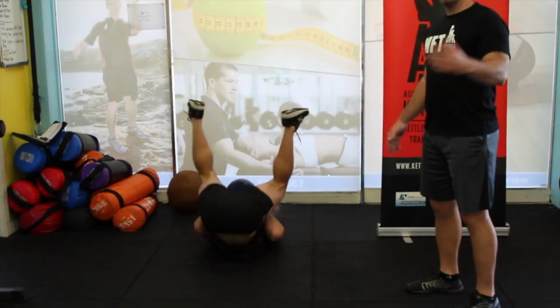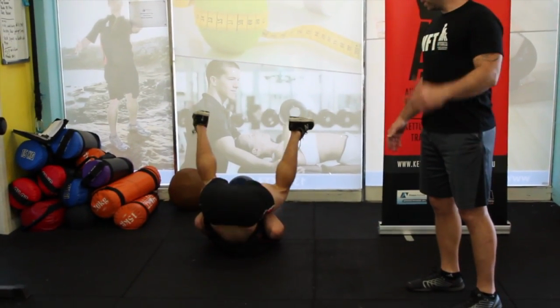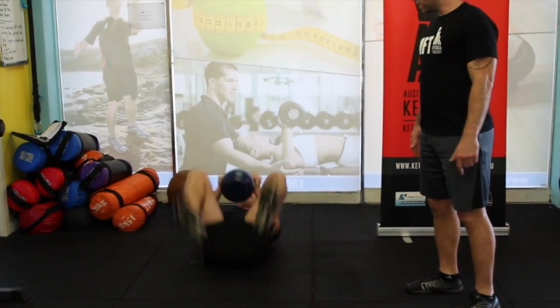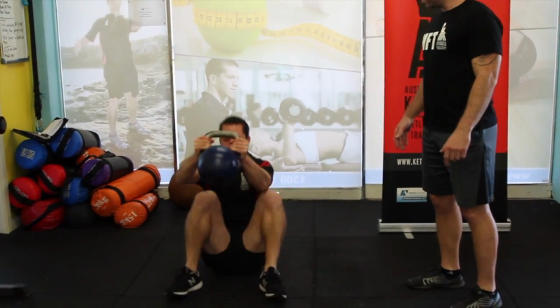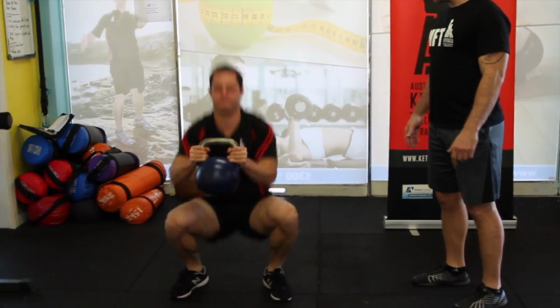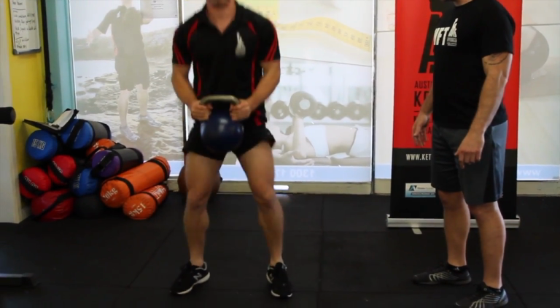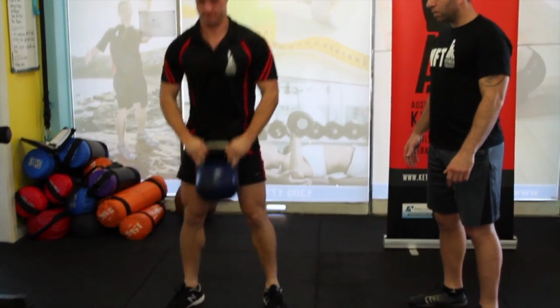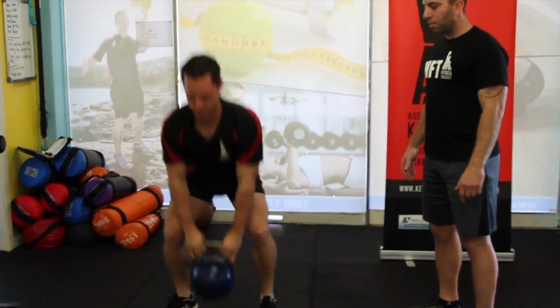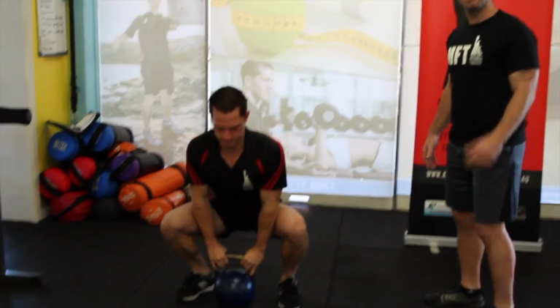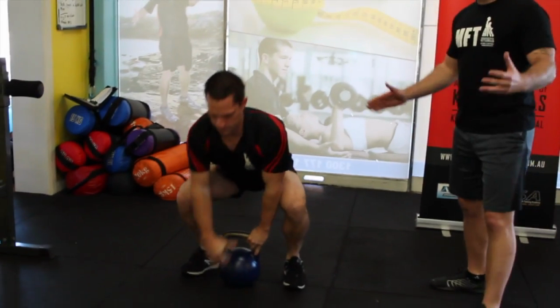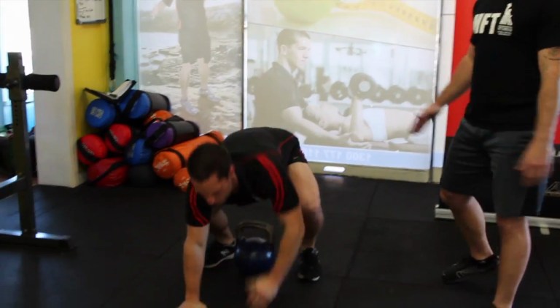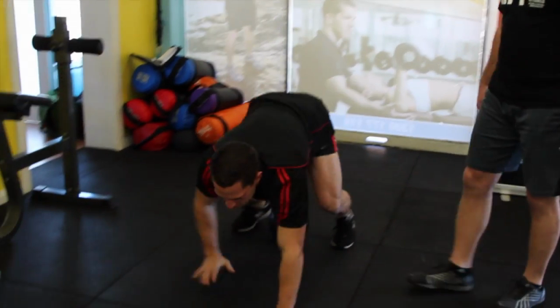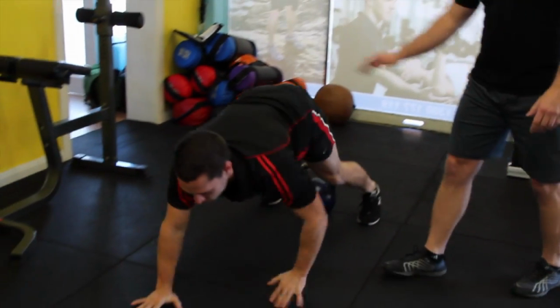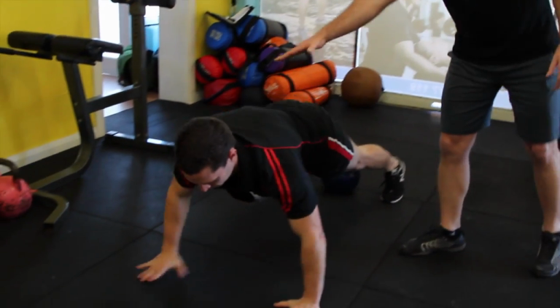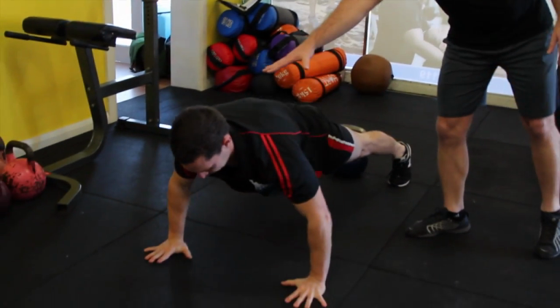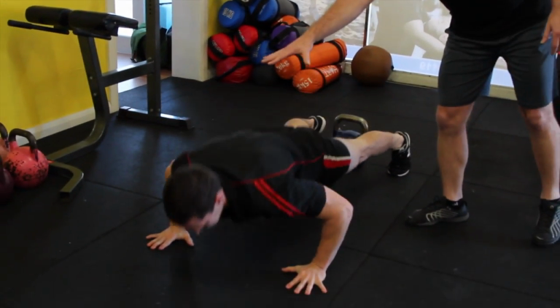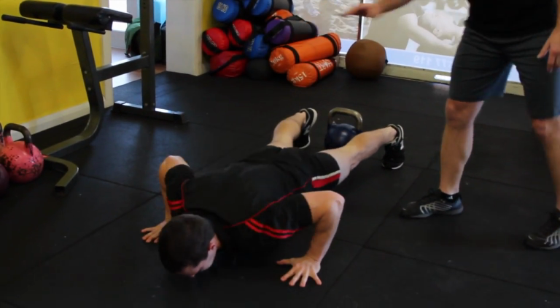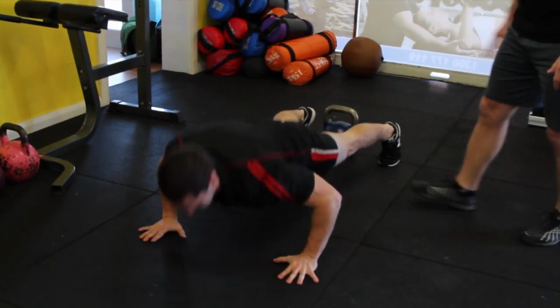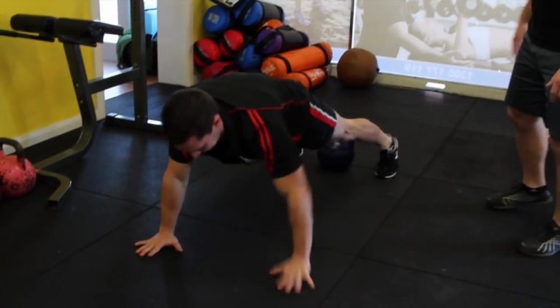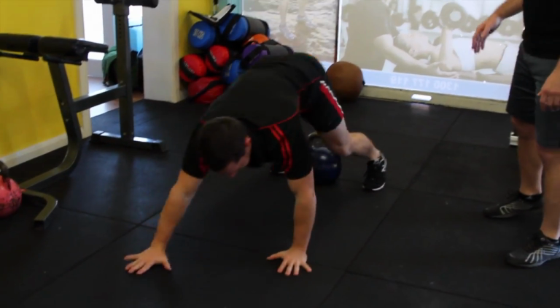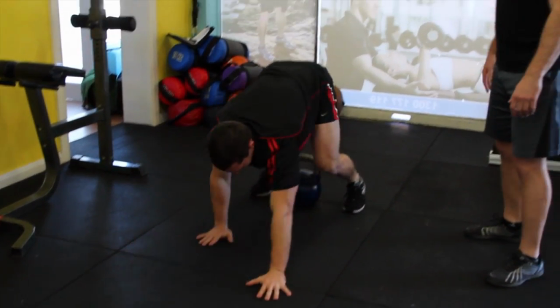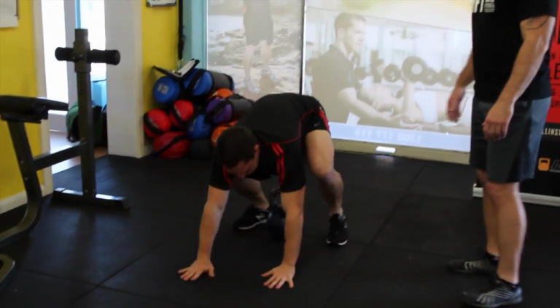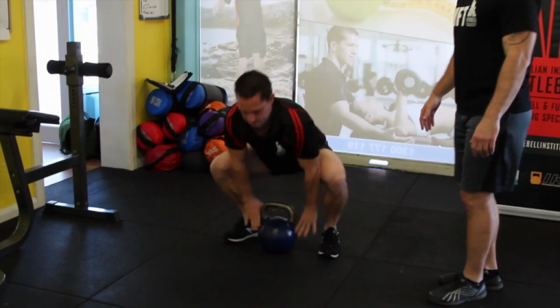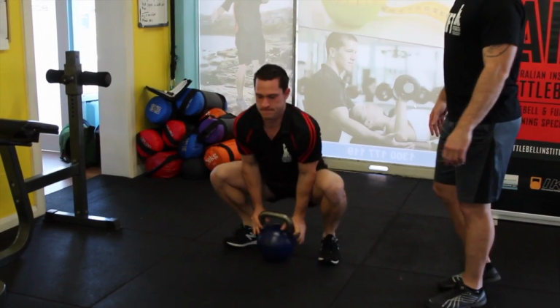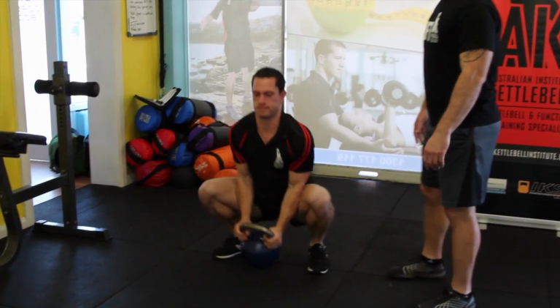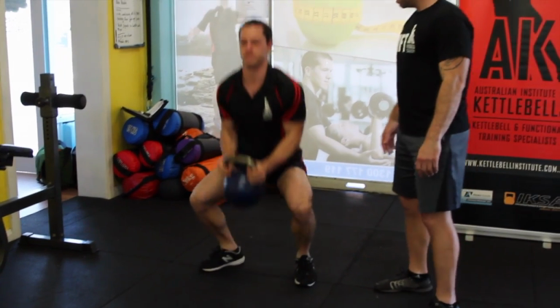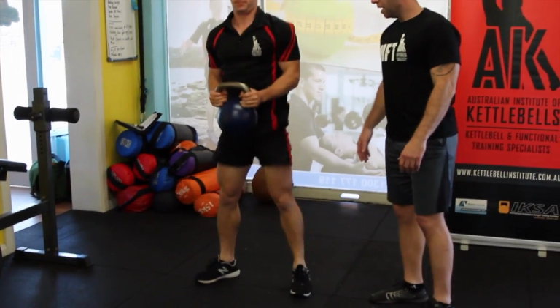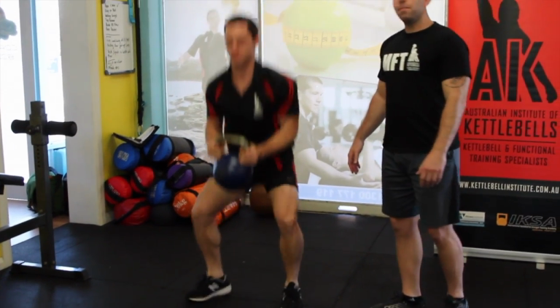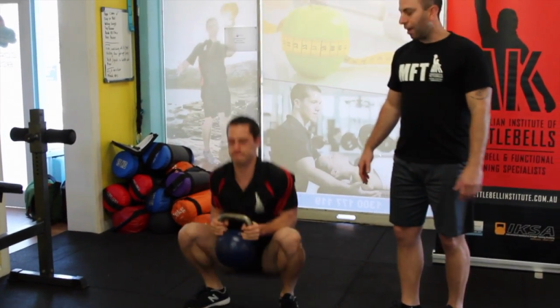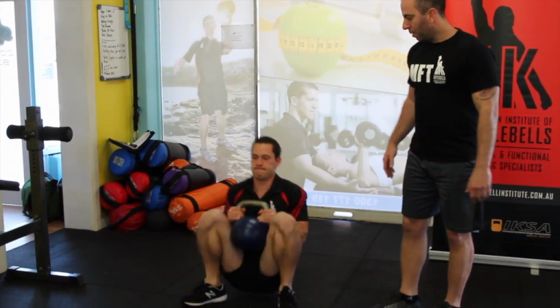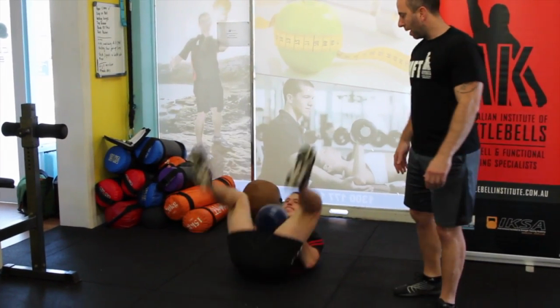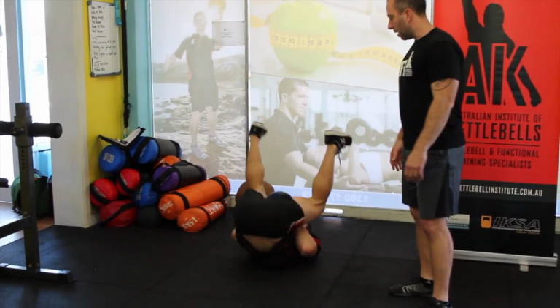Then what we can do is add a push-up. So we come to the top, place it down, walk out to a nice plank, push up and bring it back, and back down.